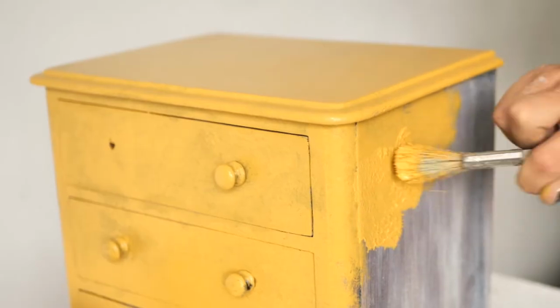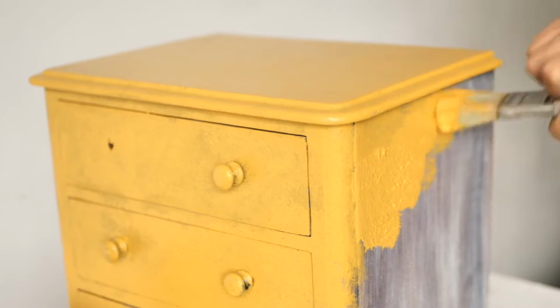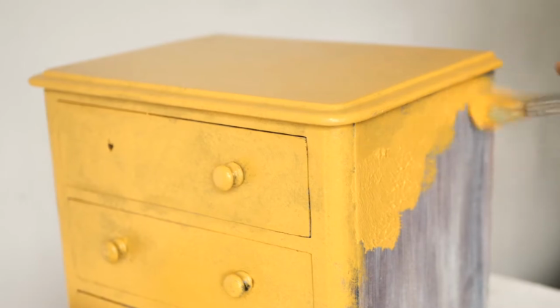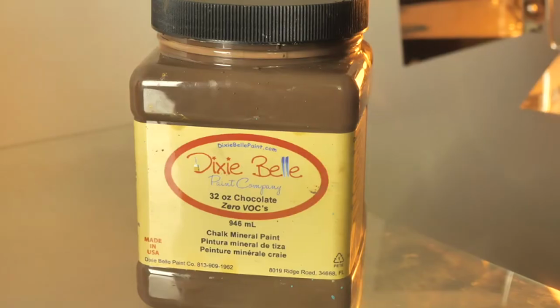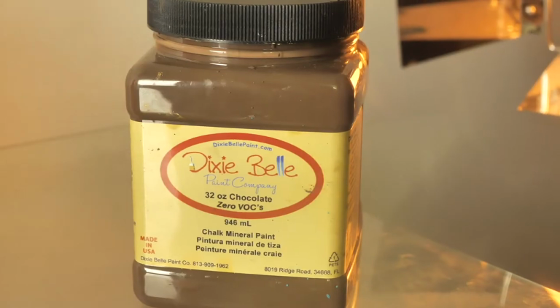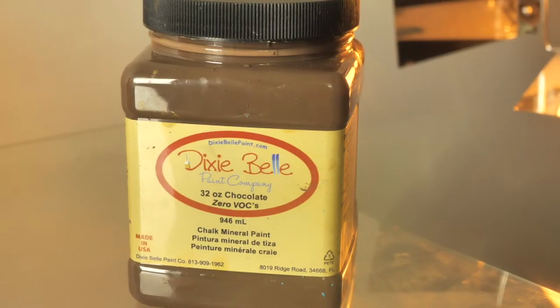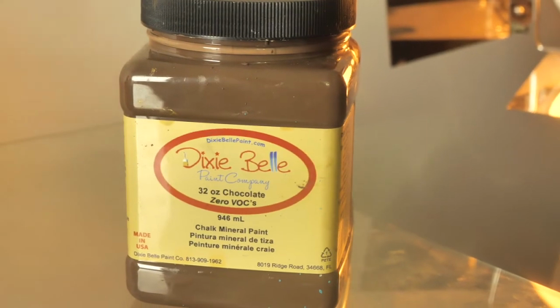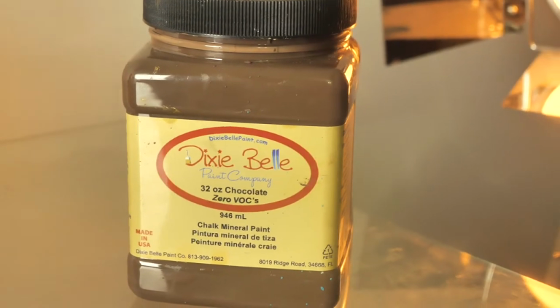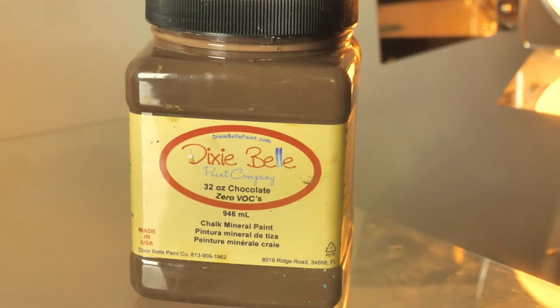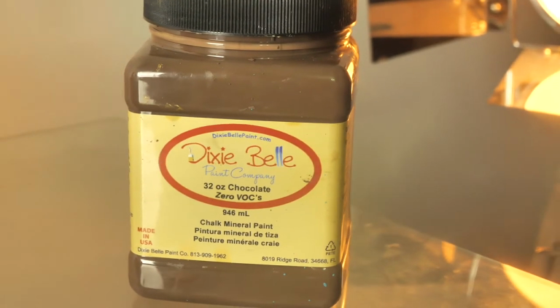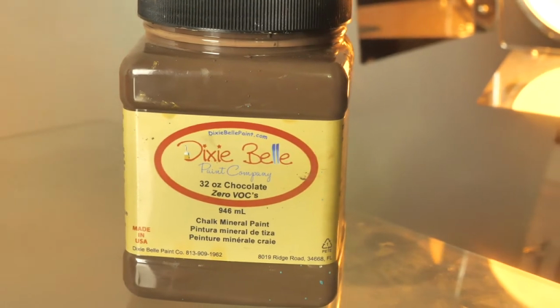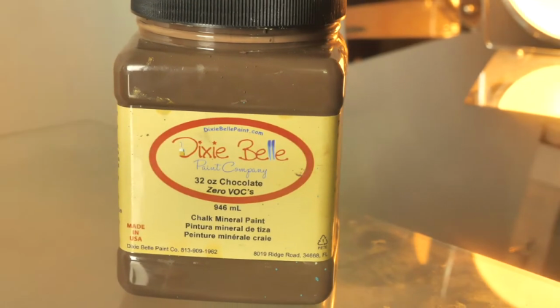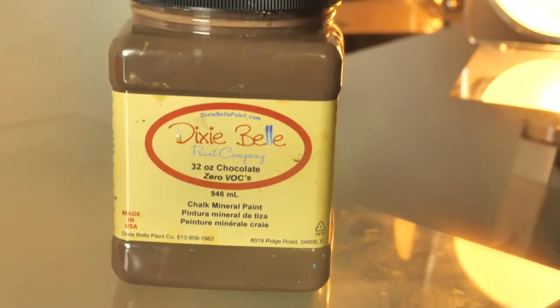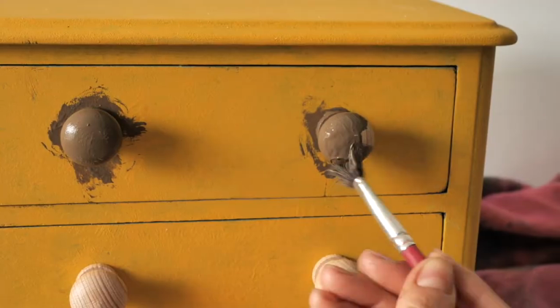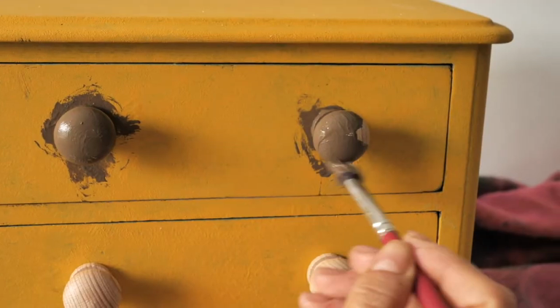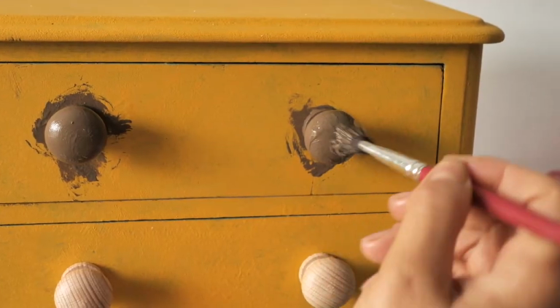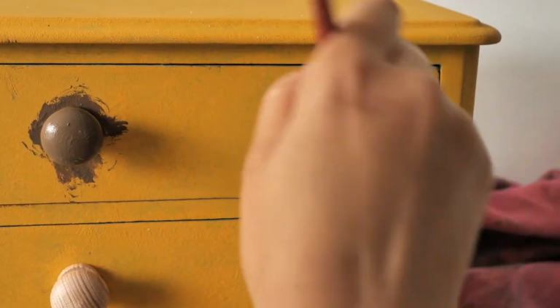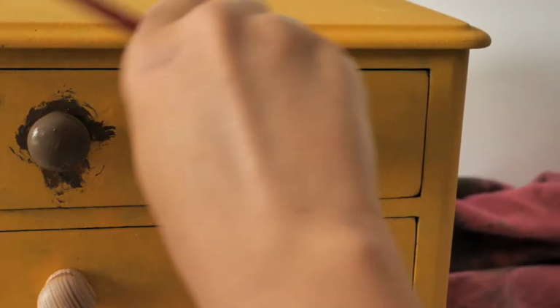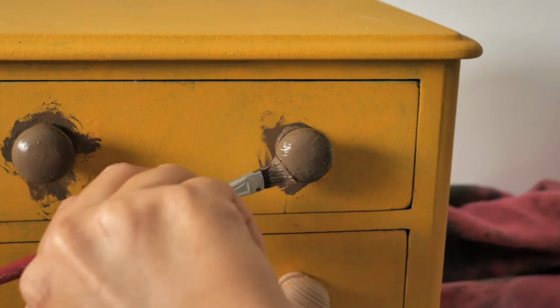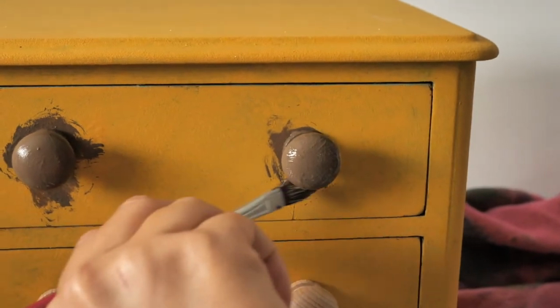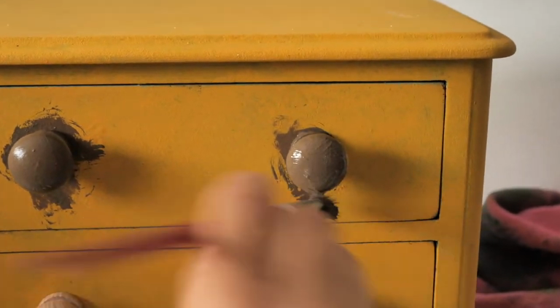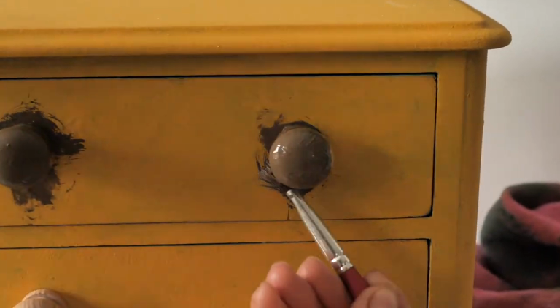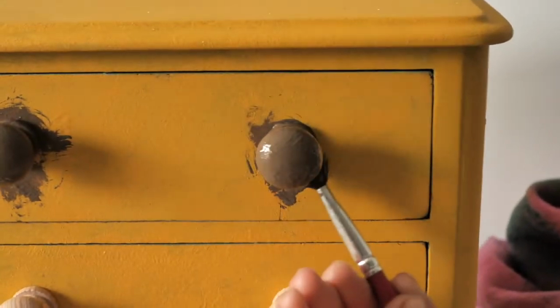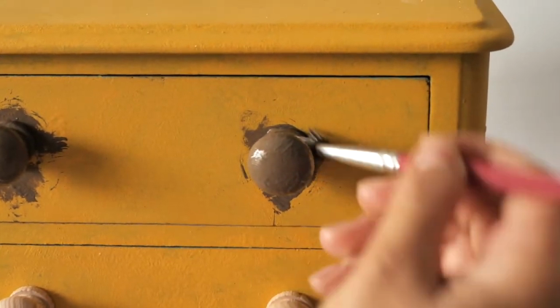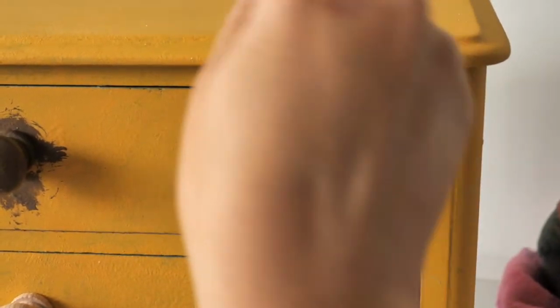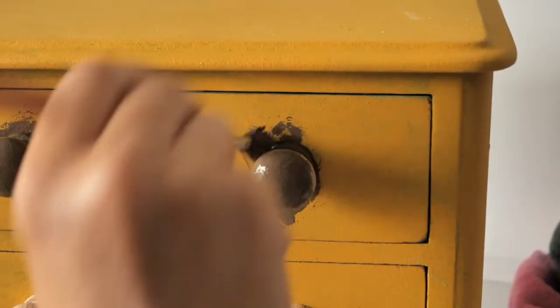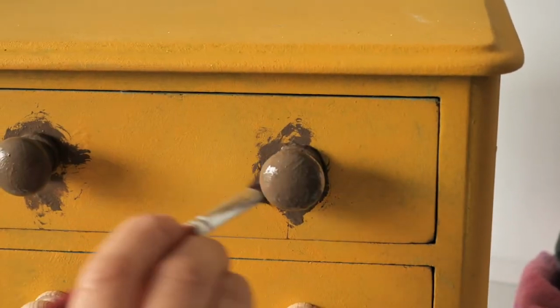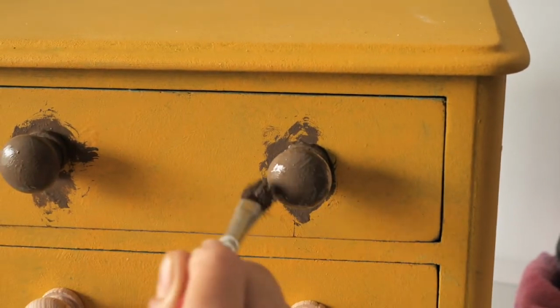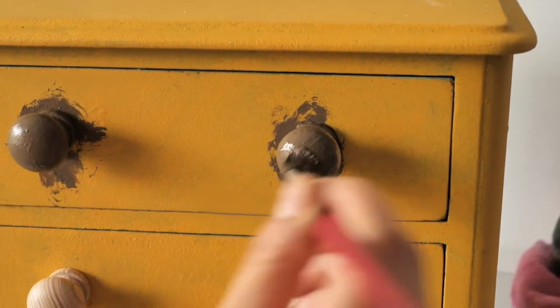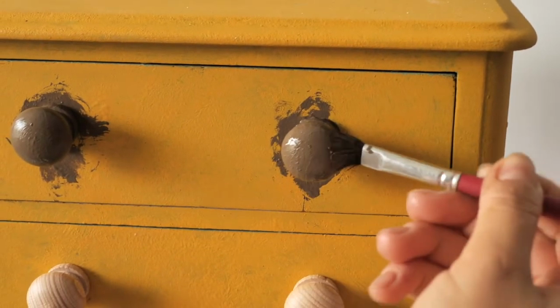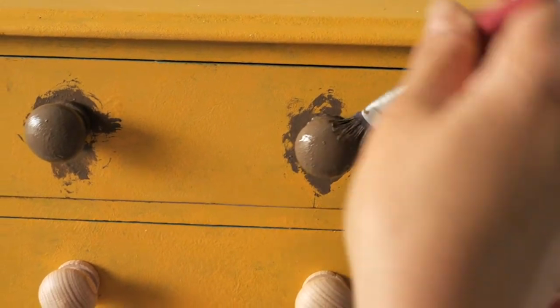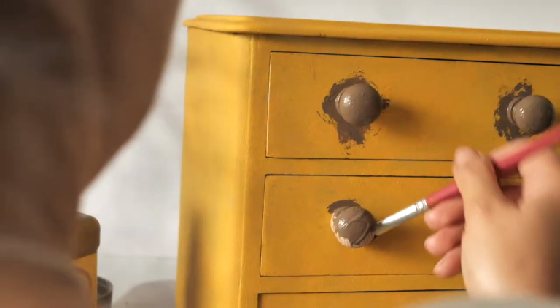I applied chocolate on the handles, as later we will apply gold wax over them and they will look aged but glamorous — you'll see.